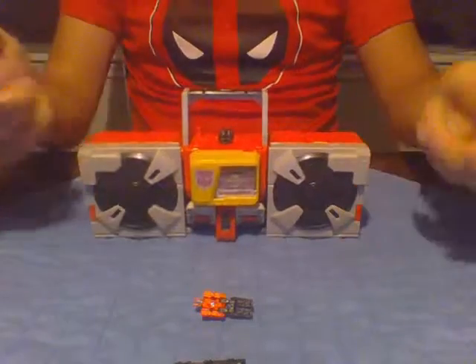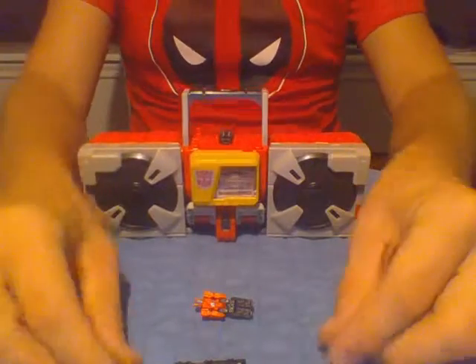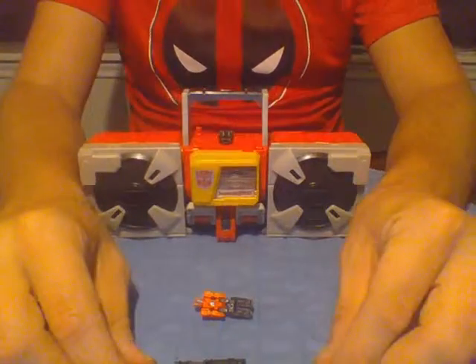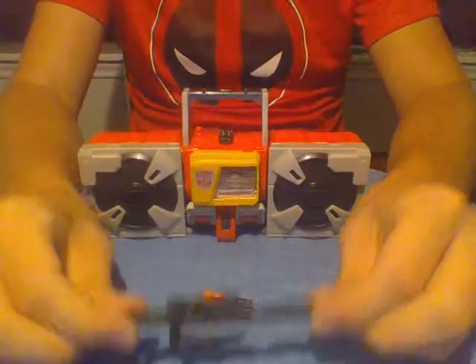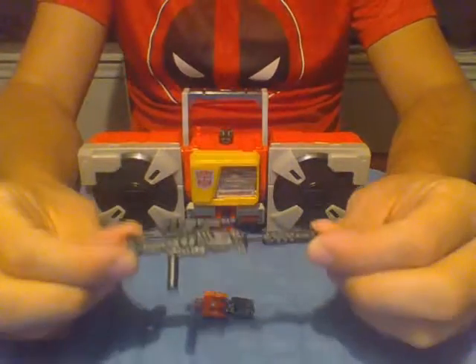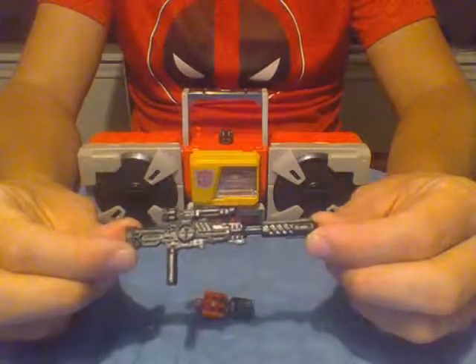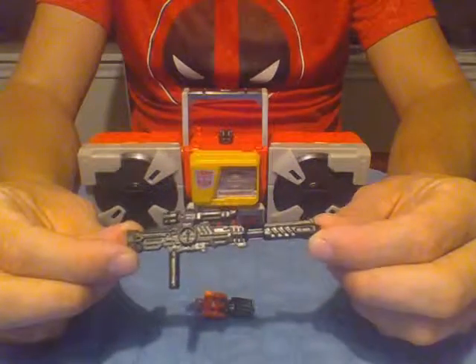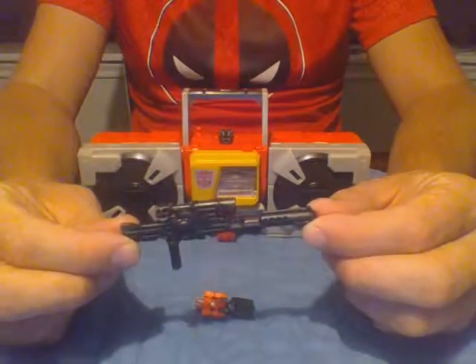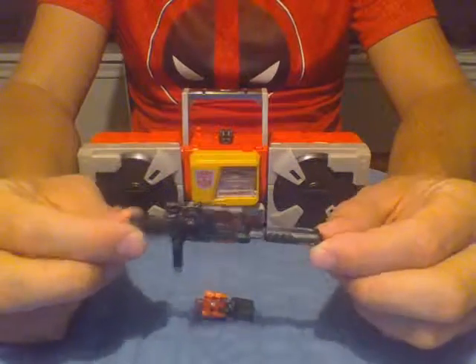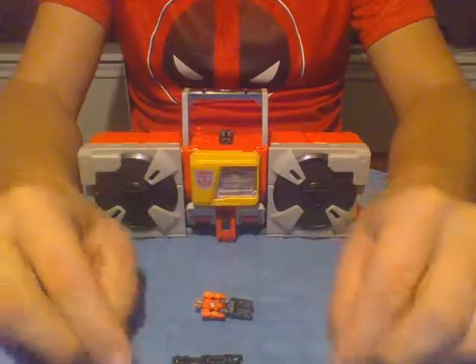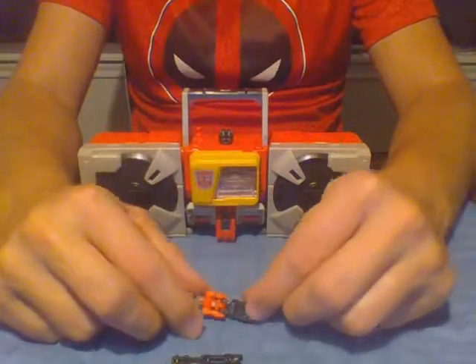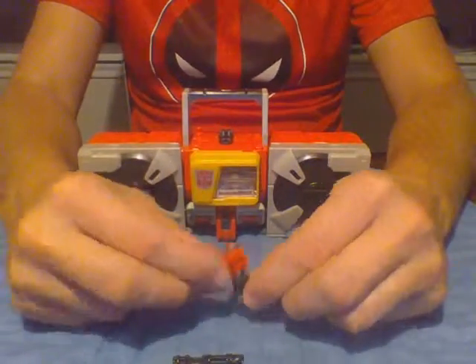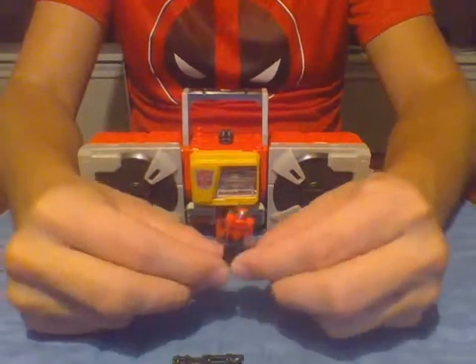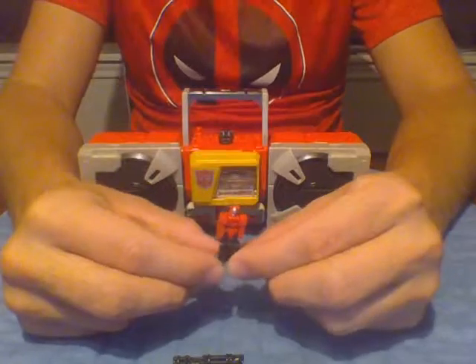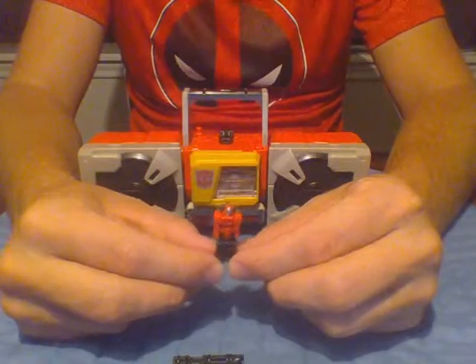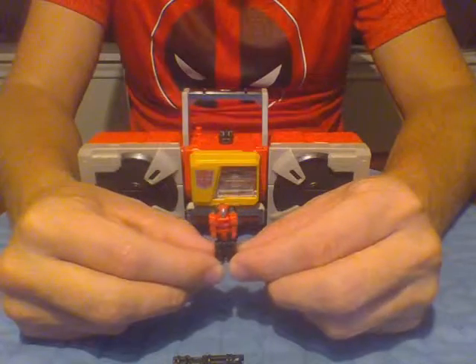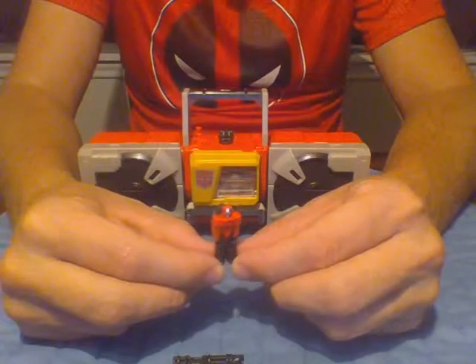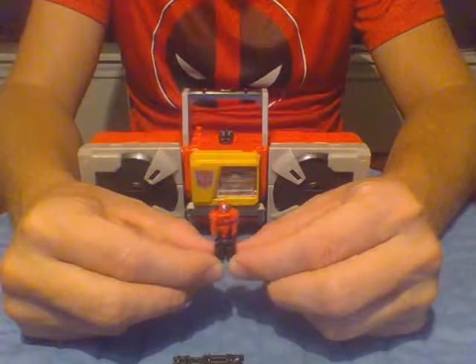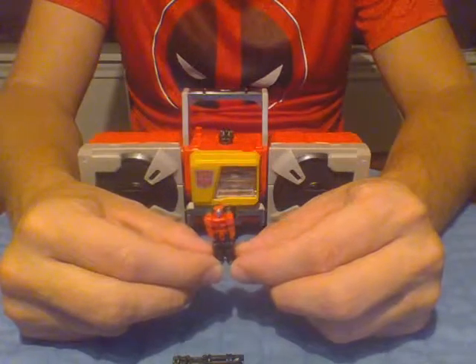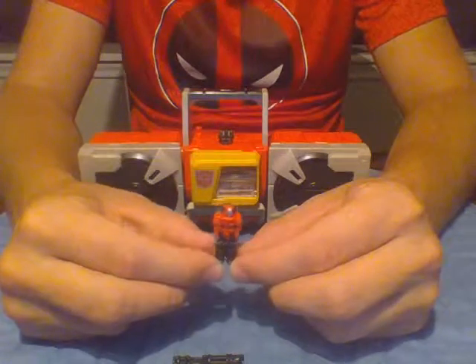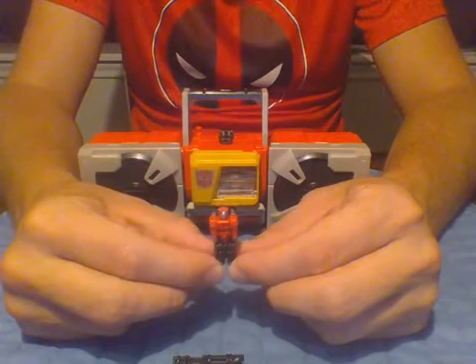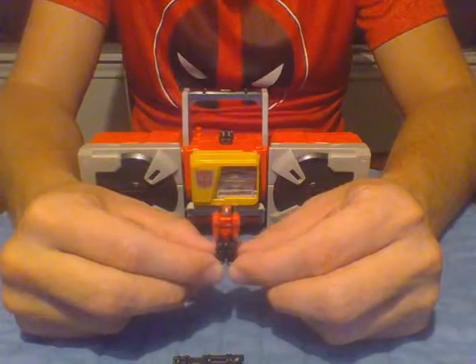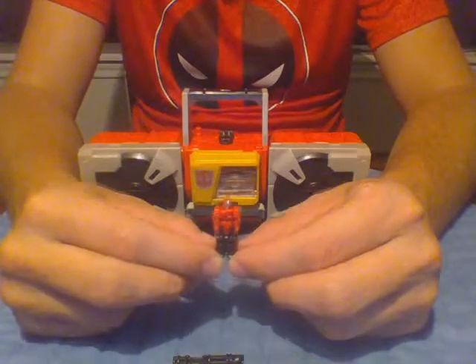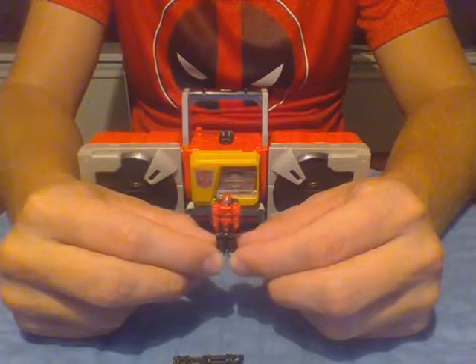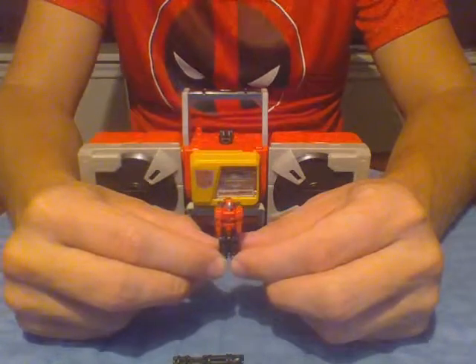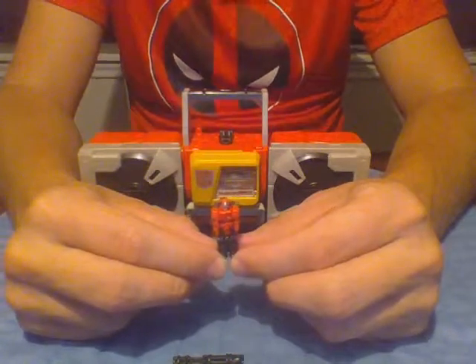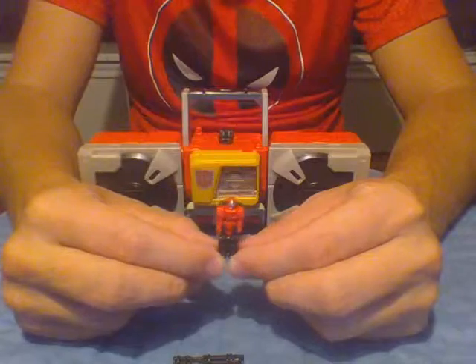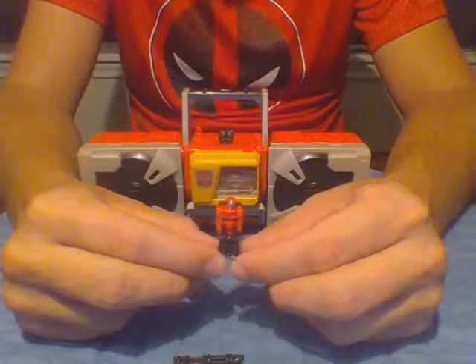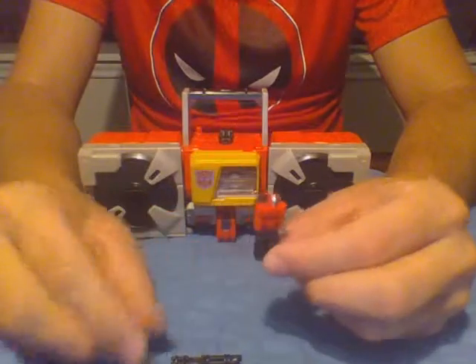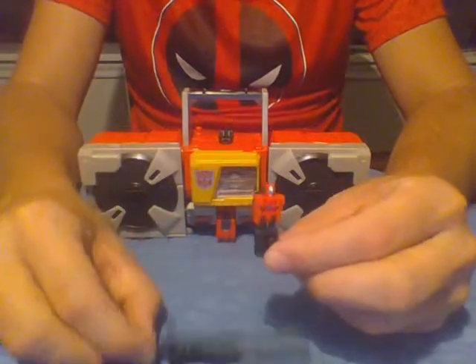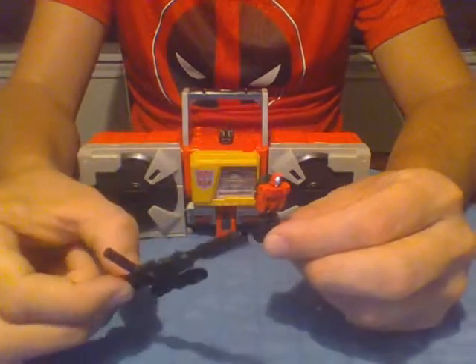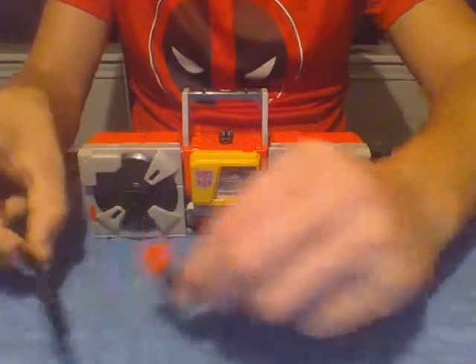Here are his accessories: his gun, and his little Titan Master Twin Cast, which is molded to just look just like a blaster. Very cool. We'll set these out to the side.